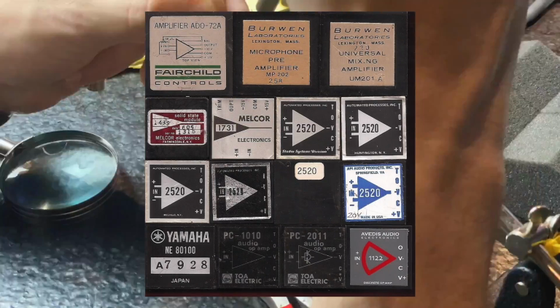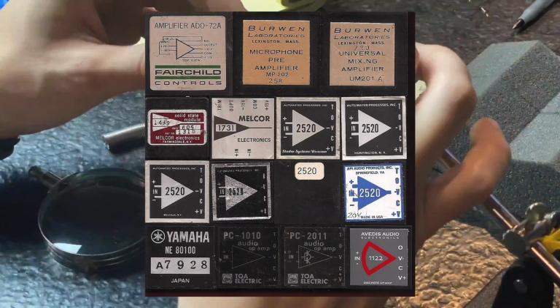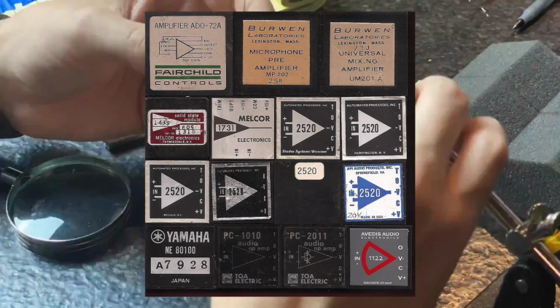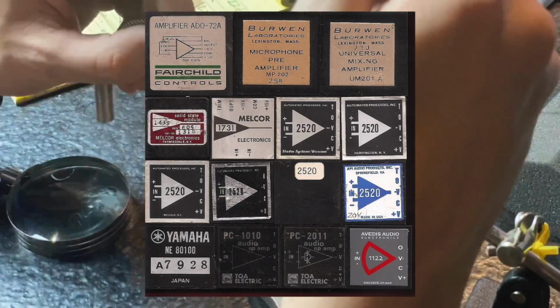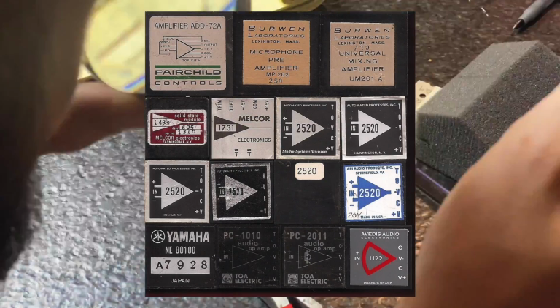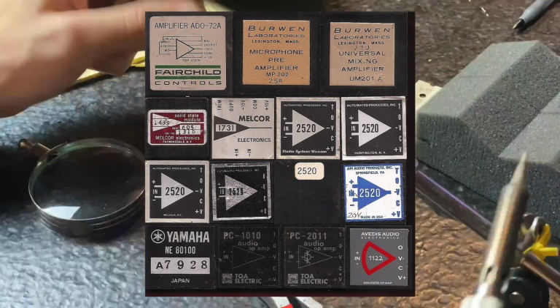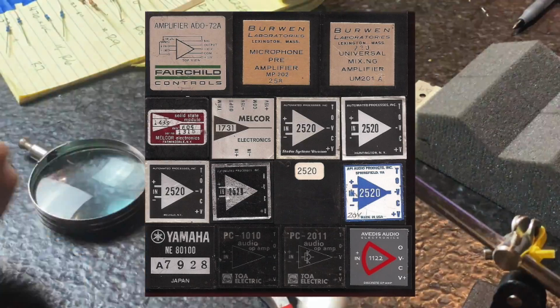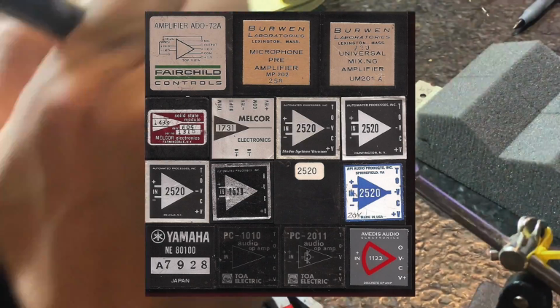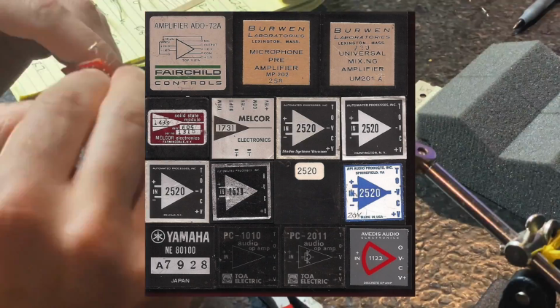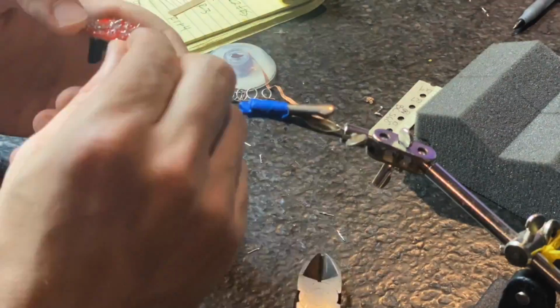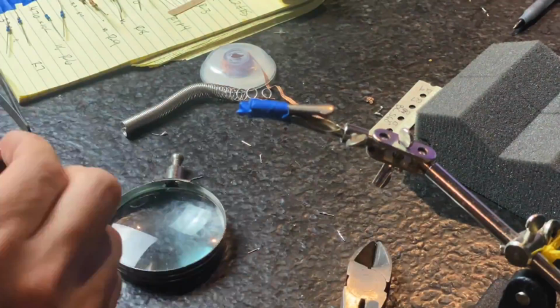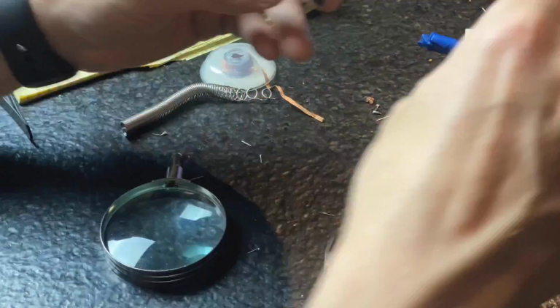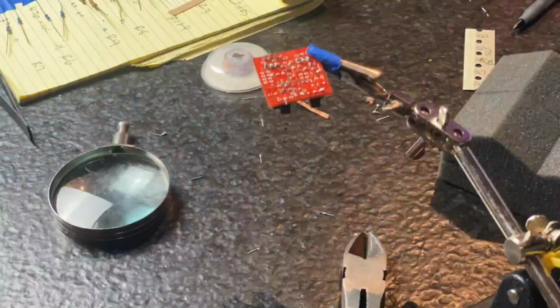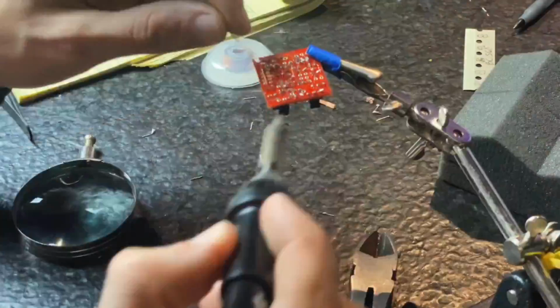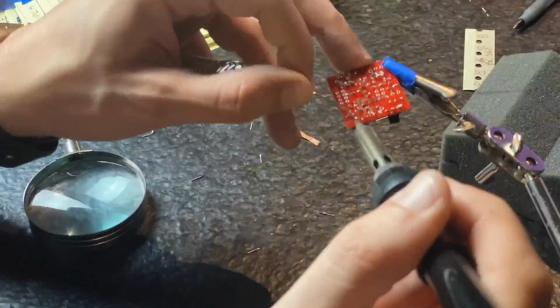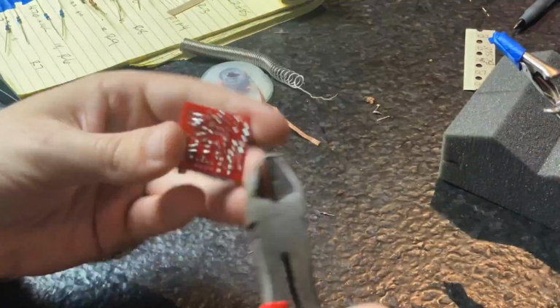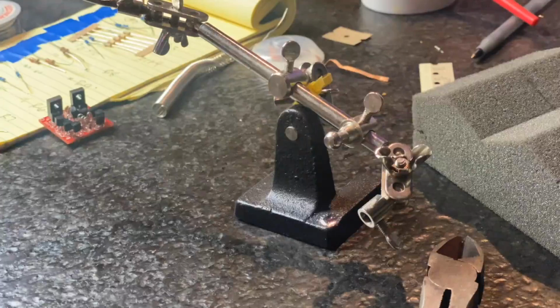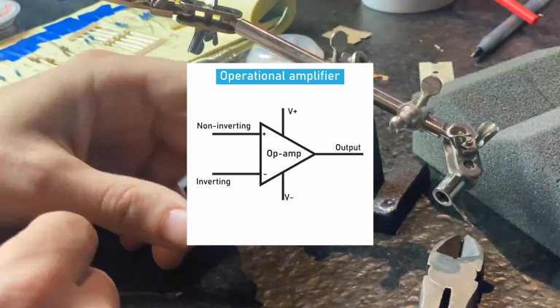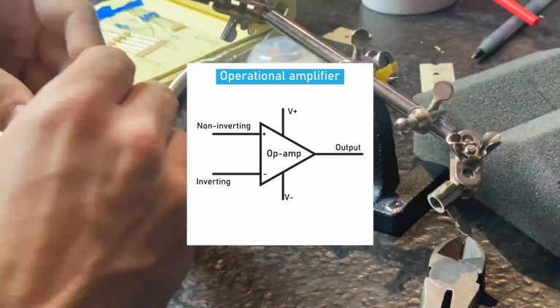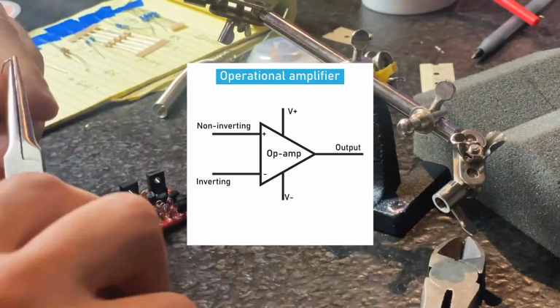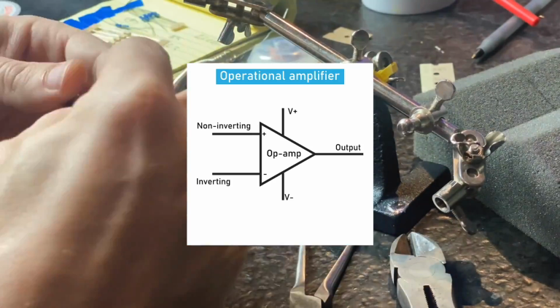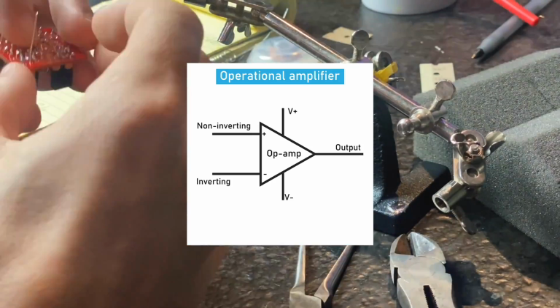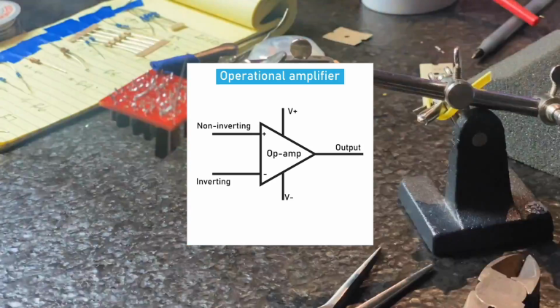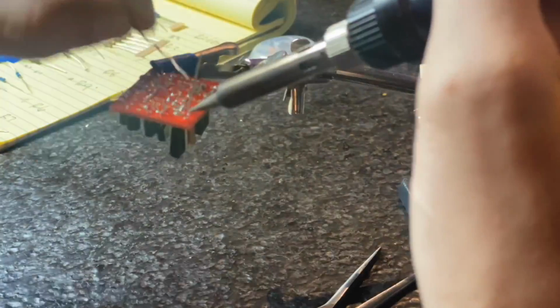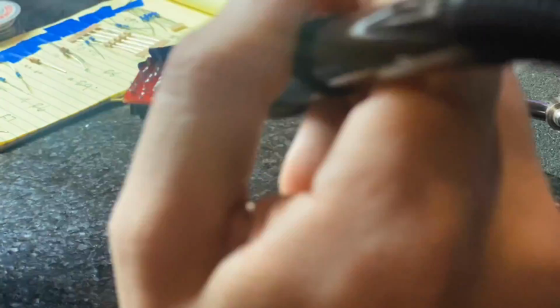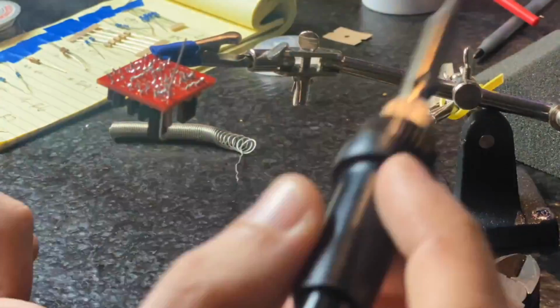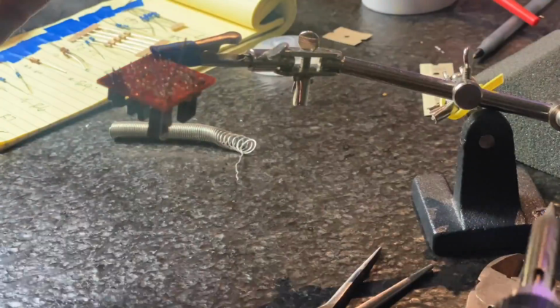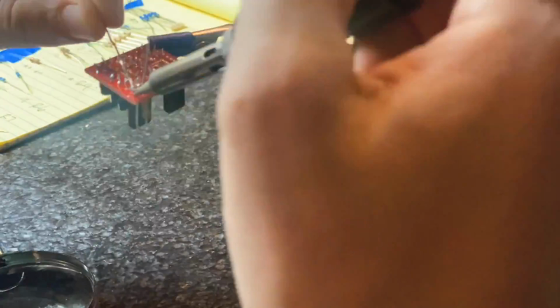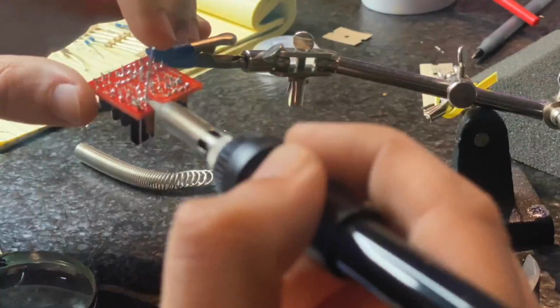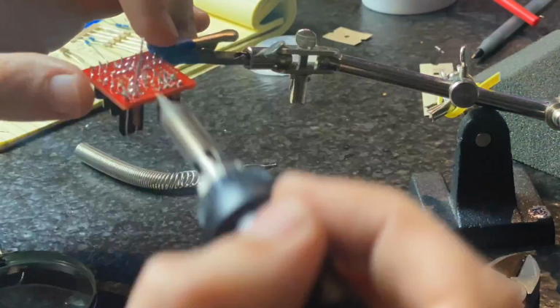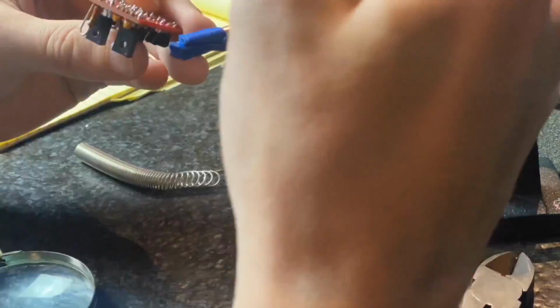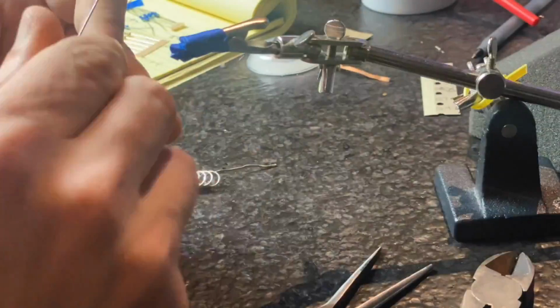I plan on making another video on just op amps, comparing Neve, API, maybe Neumann, SSL — just everybody's op amp style. If that's something you'd like to see, please let me know in the comments.